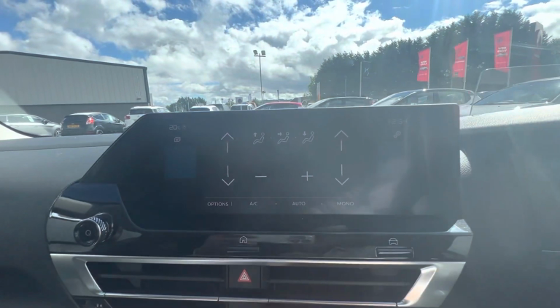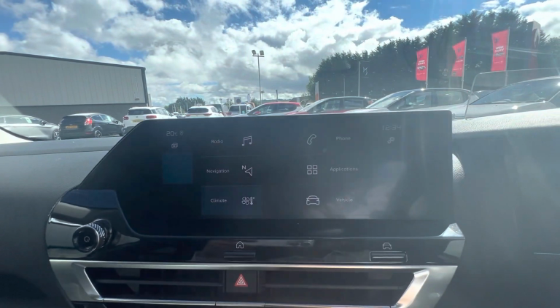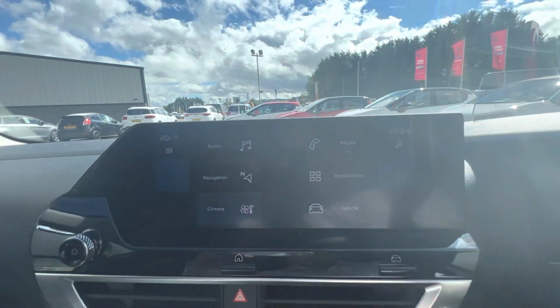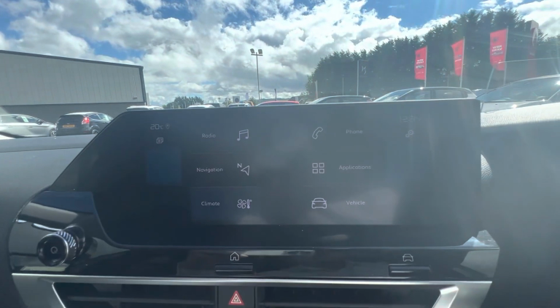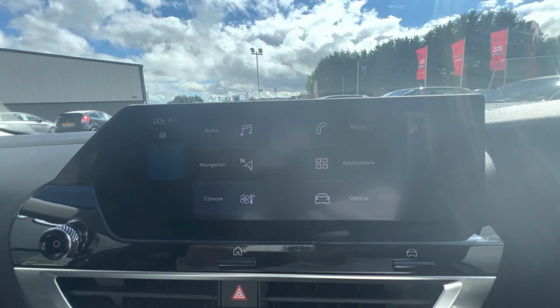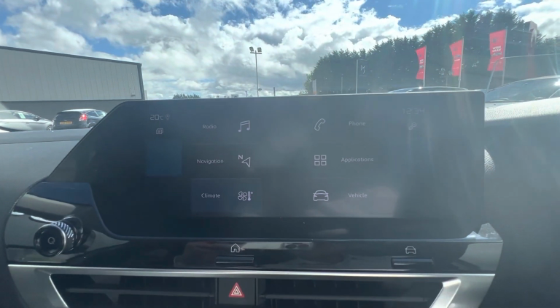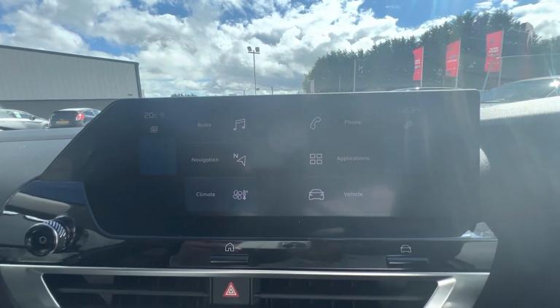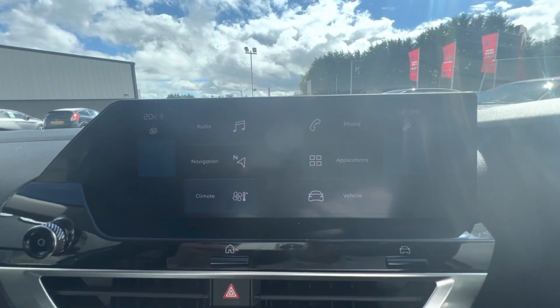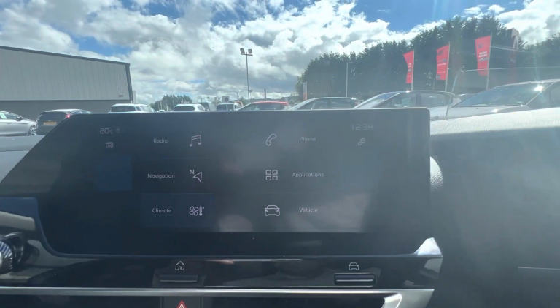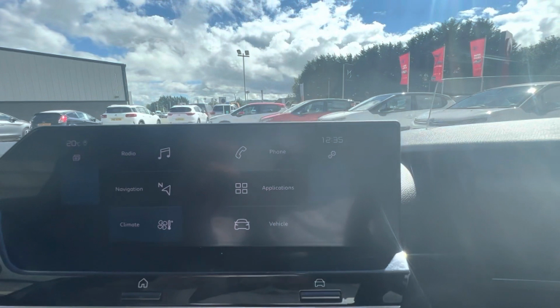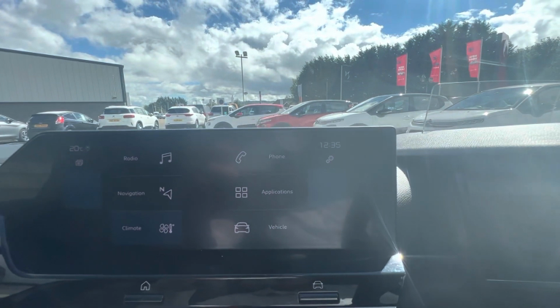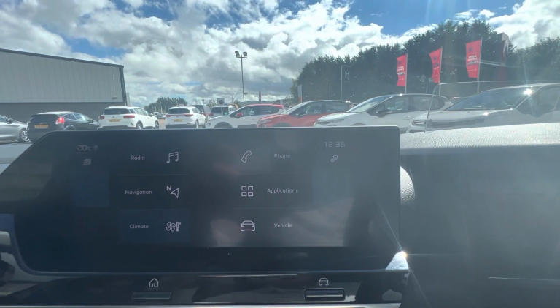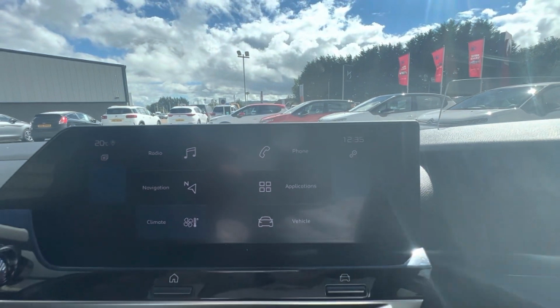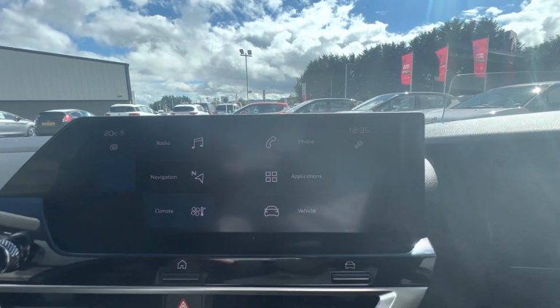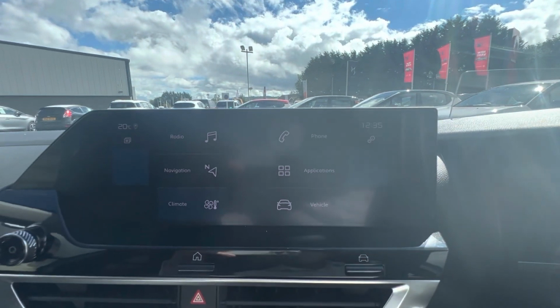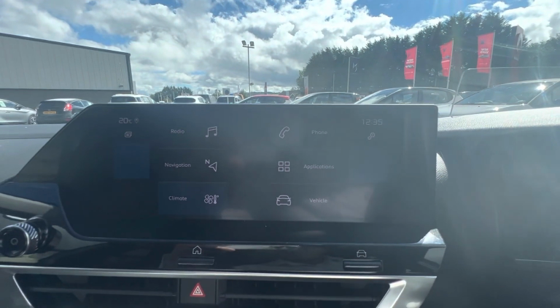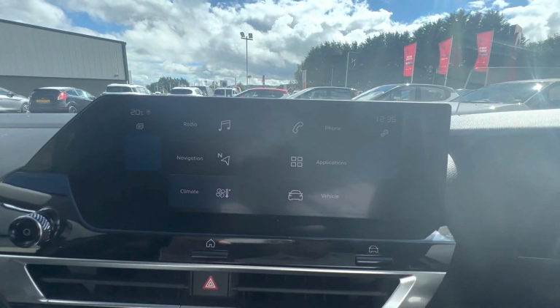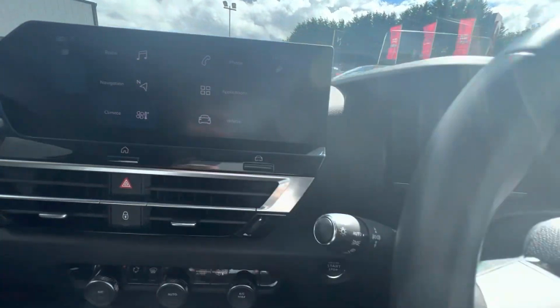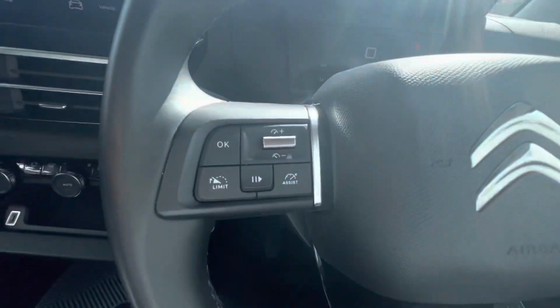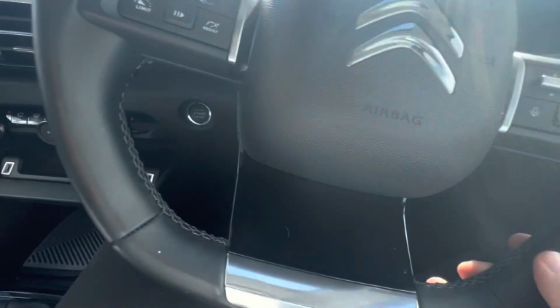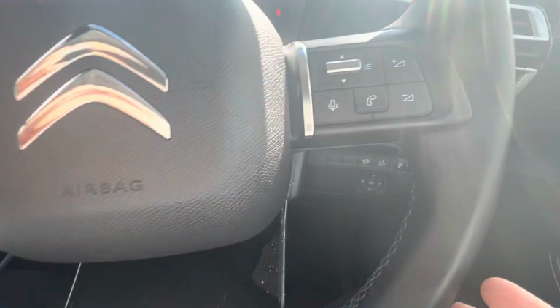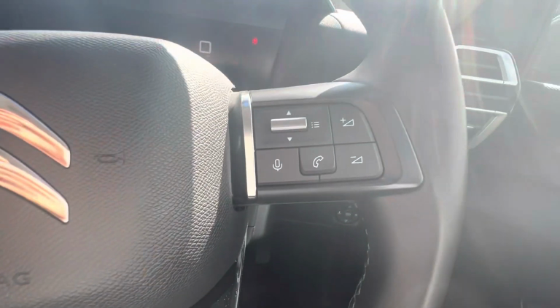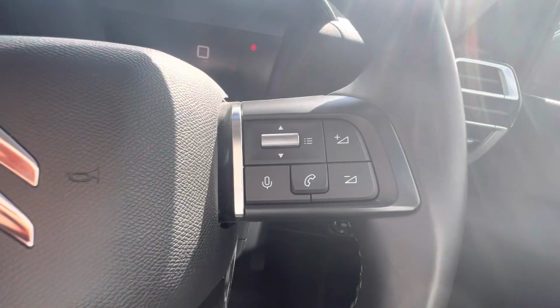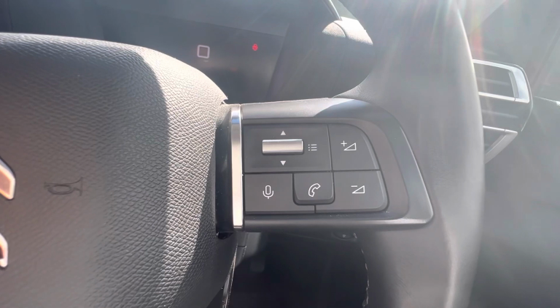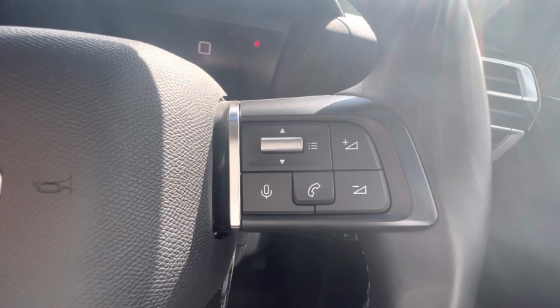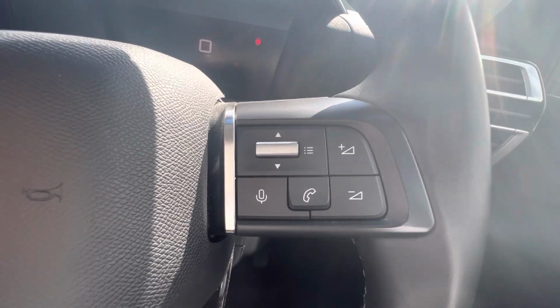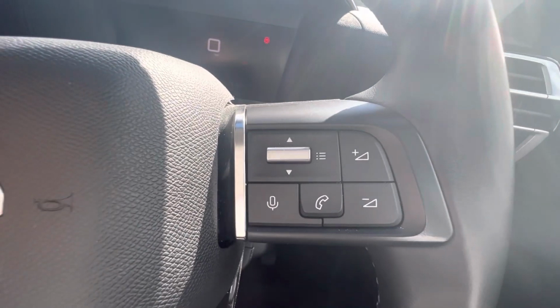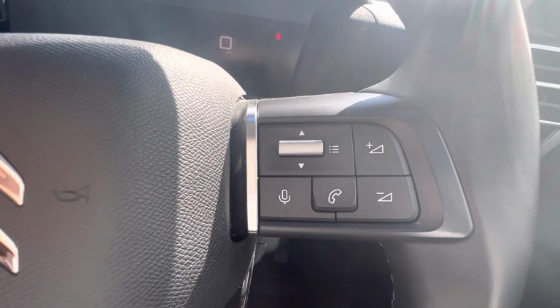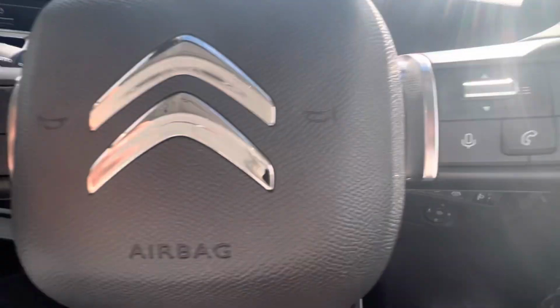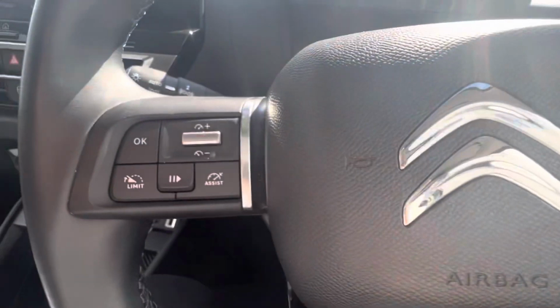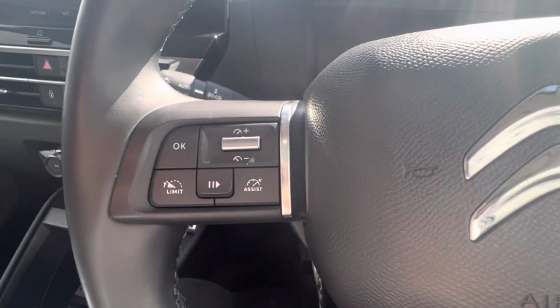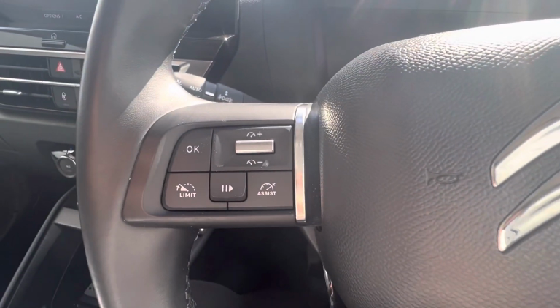If you go to your home screen you have your radio, sat-nav, climate control. You also have your apps for Apple CarPlay and Android Auto, your Bluetooth, and you can also adjust your phone volume, advance your phone calls, and use voice recognition.